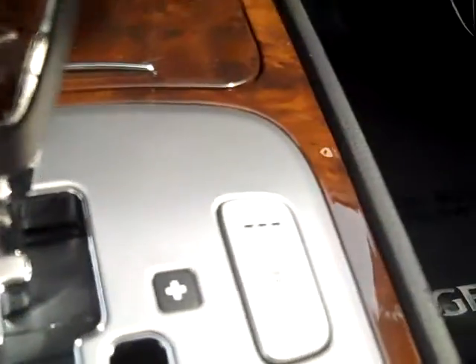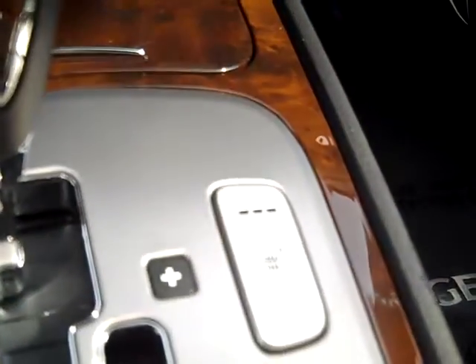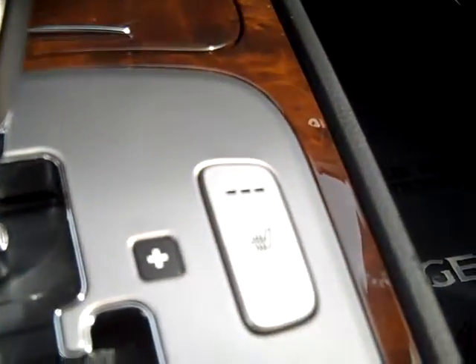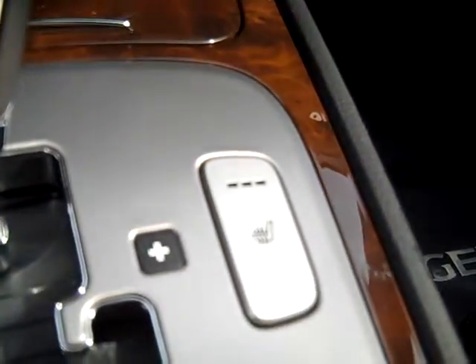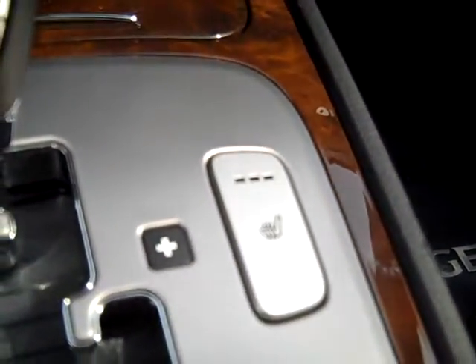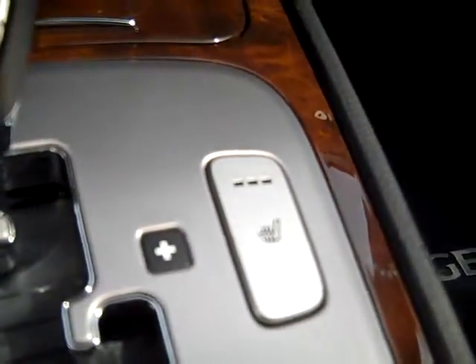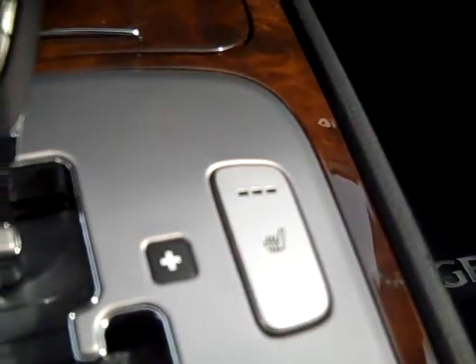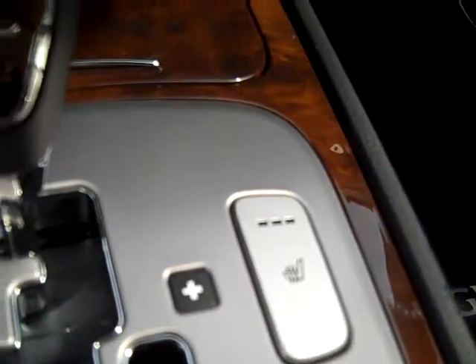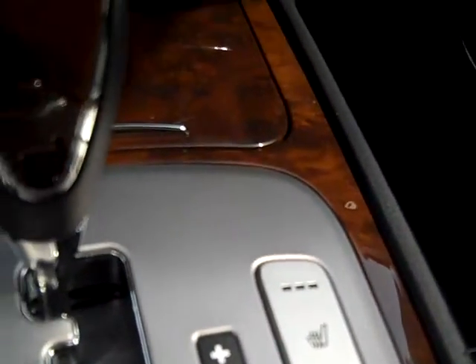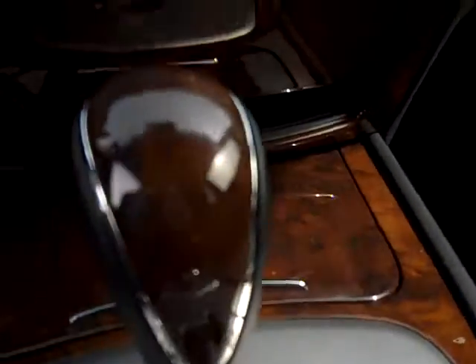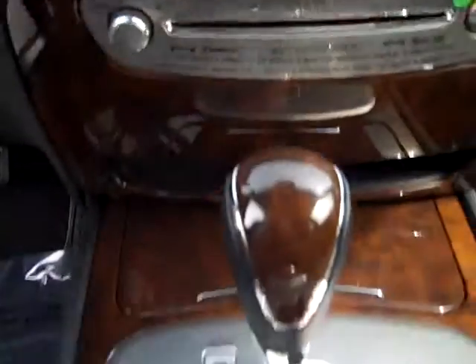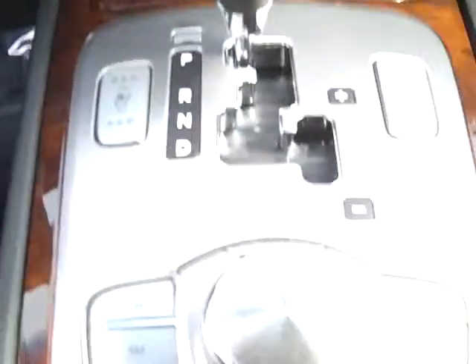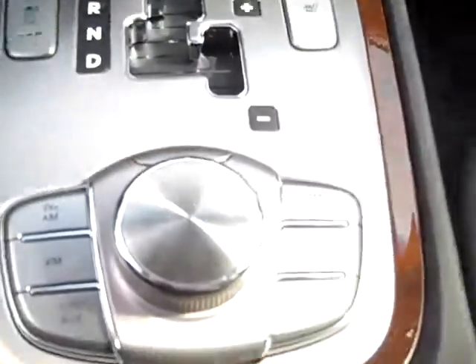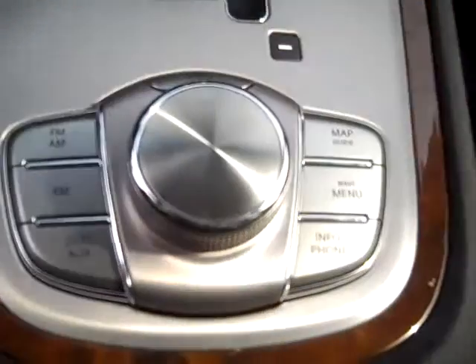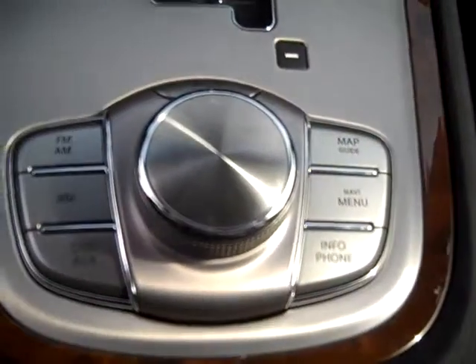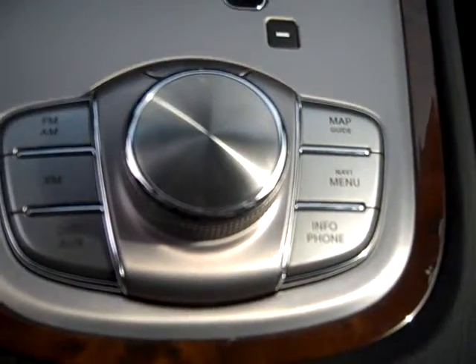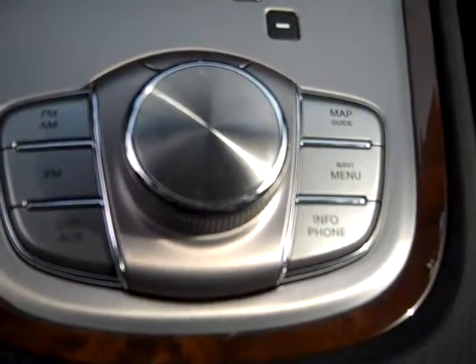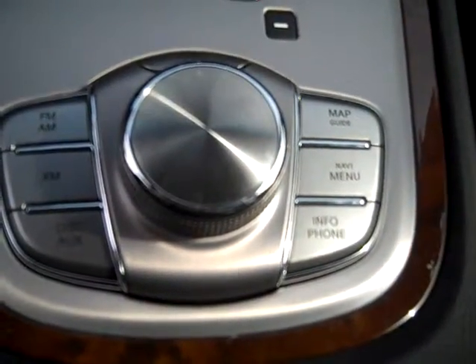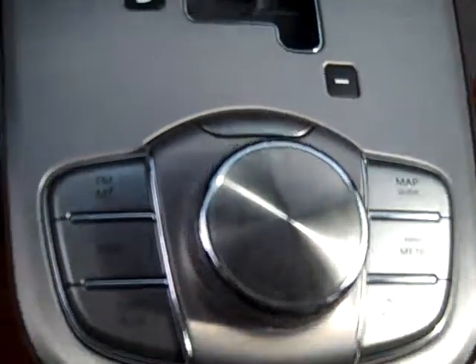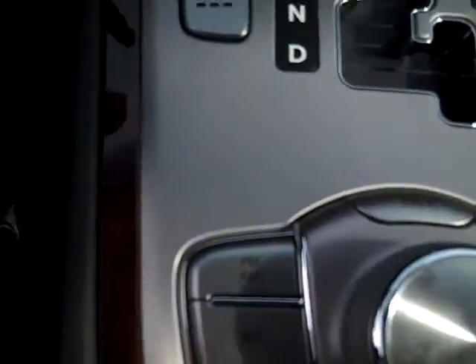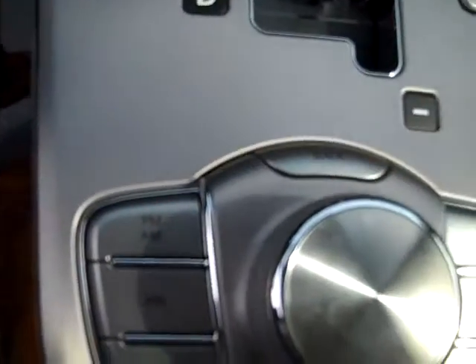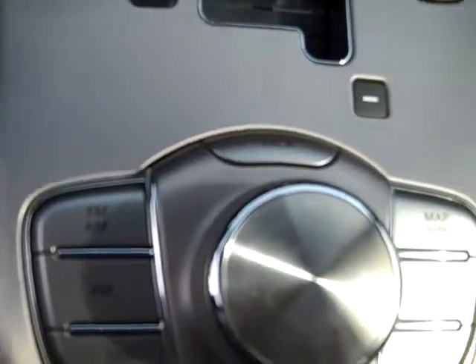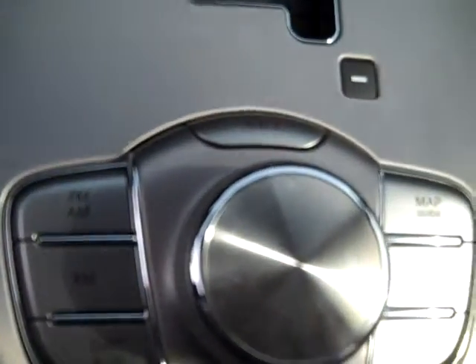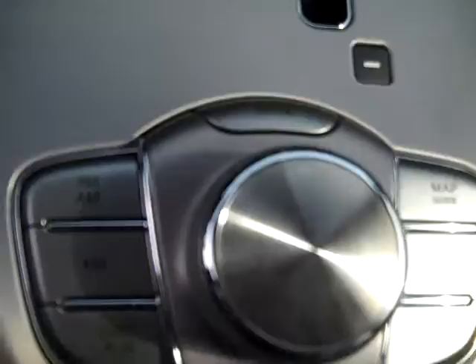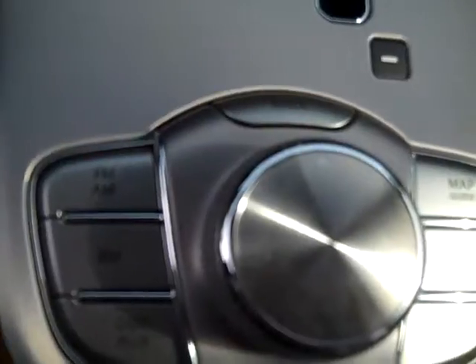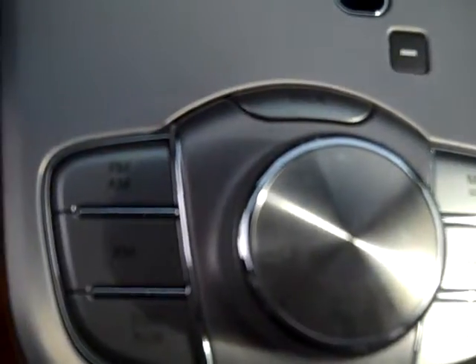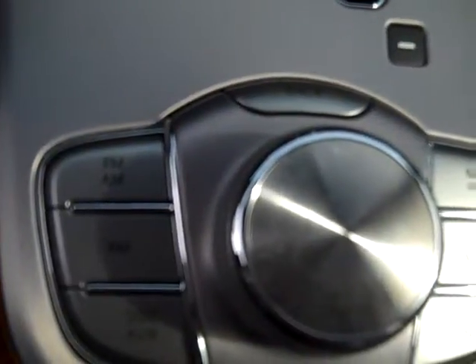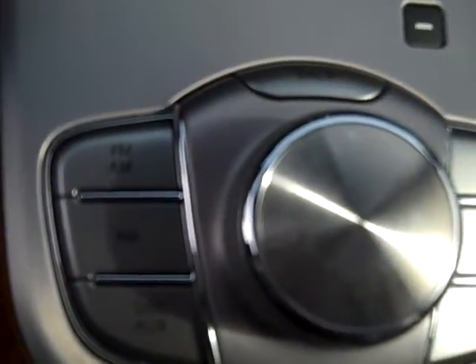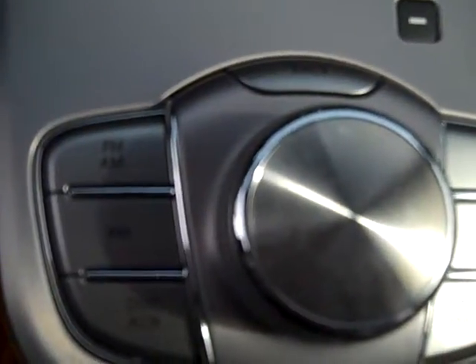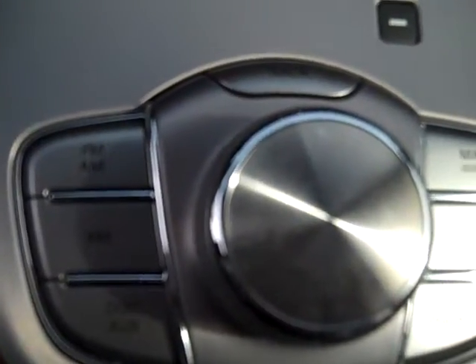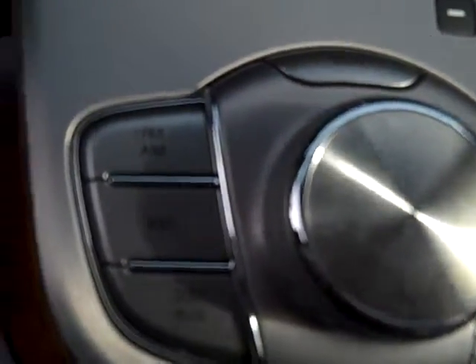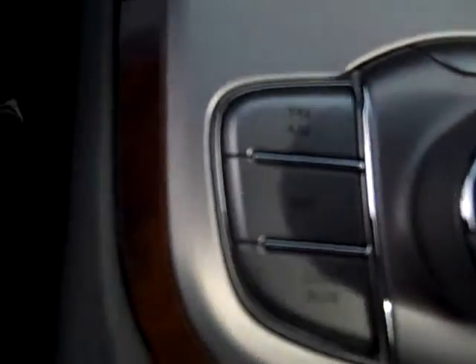My passenger seat is heated, however it's not cooled. This guy right here is kind of the whole captain's chair control module. This vehicle is designed so you can kind of just keep an arm right here.